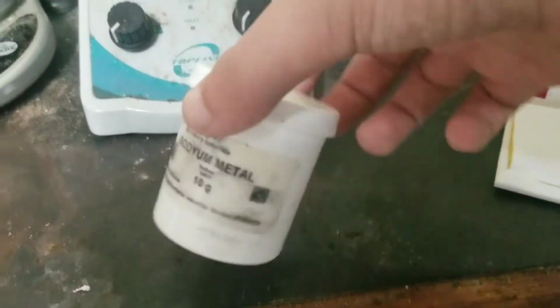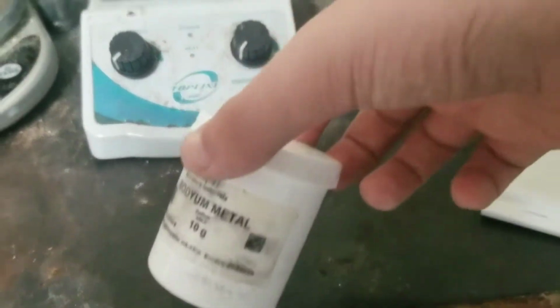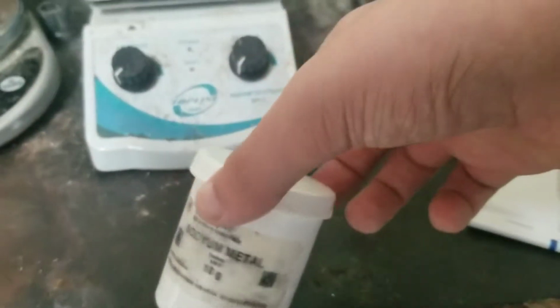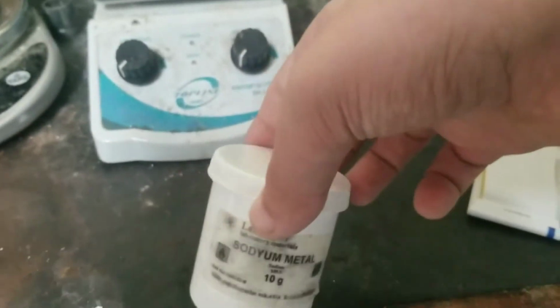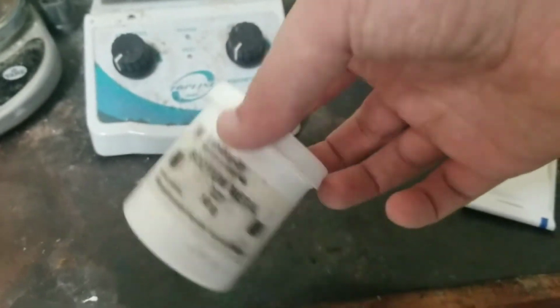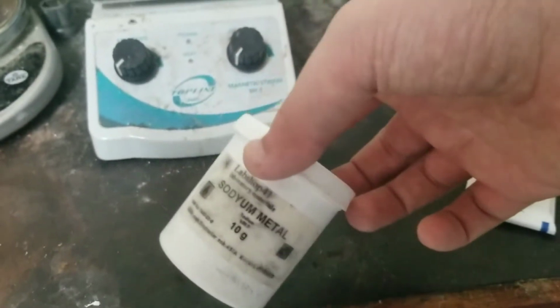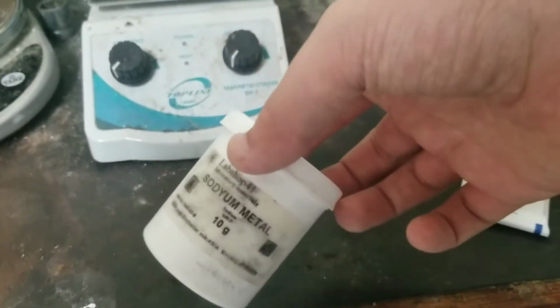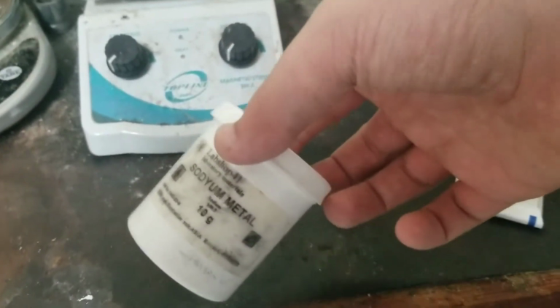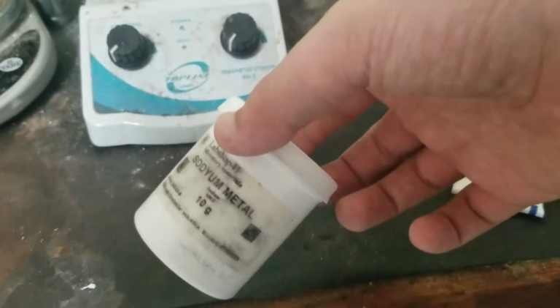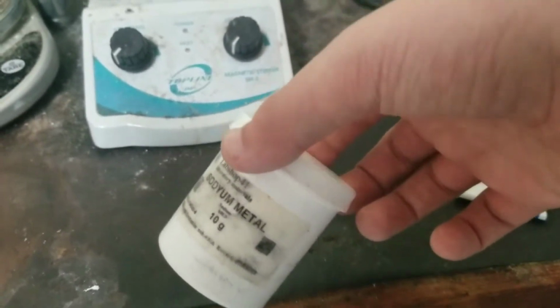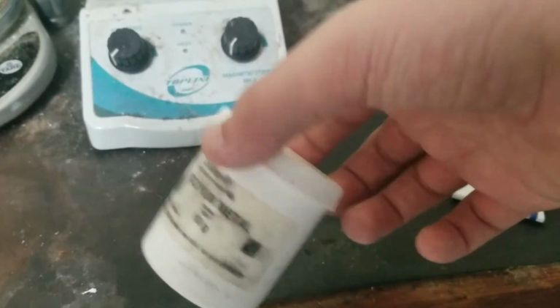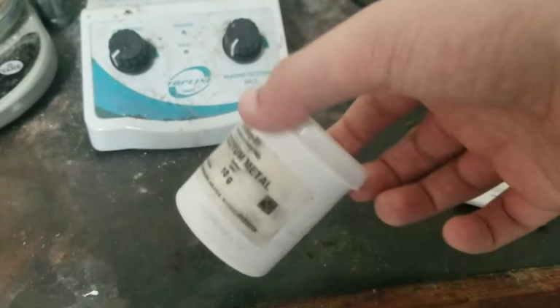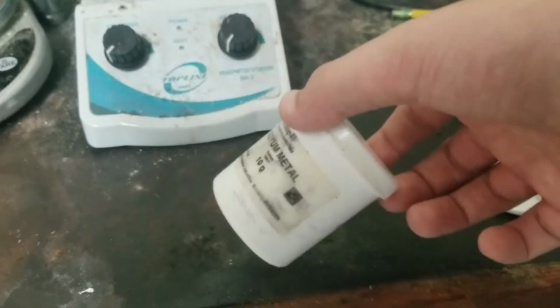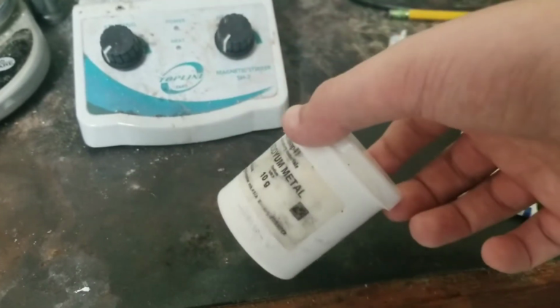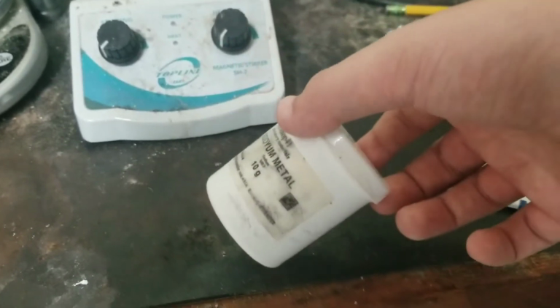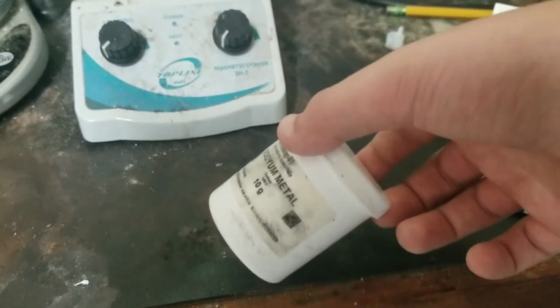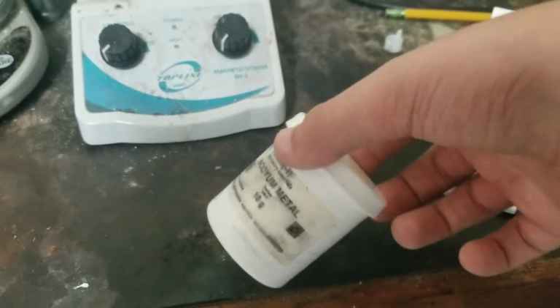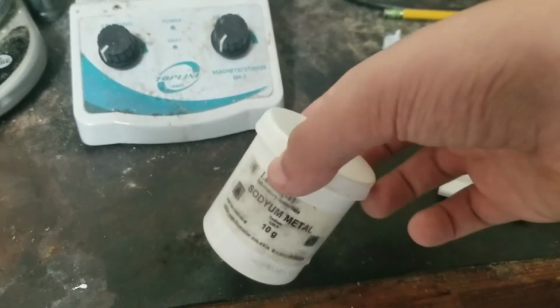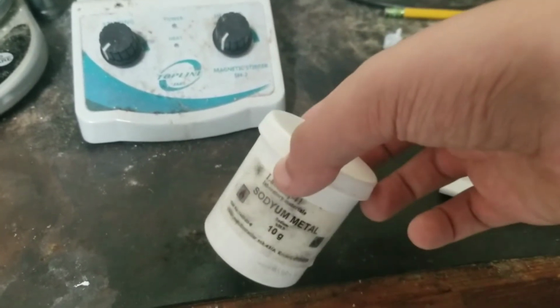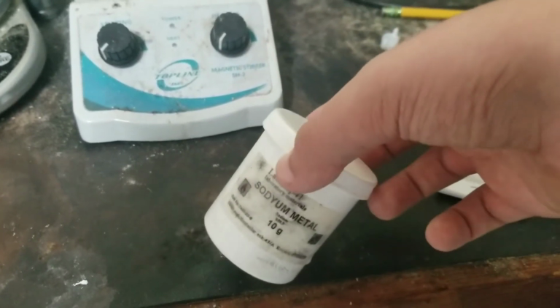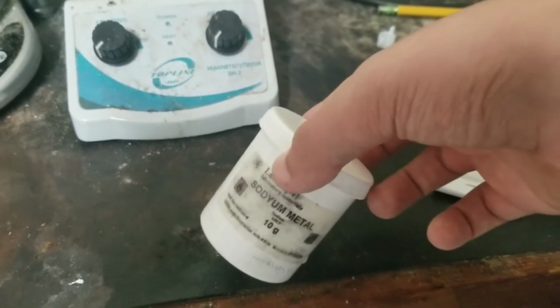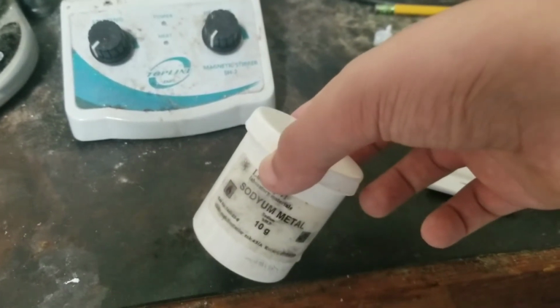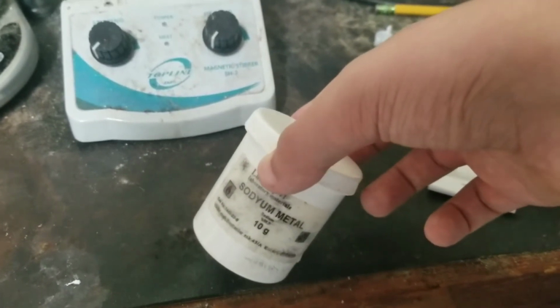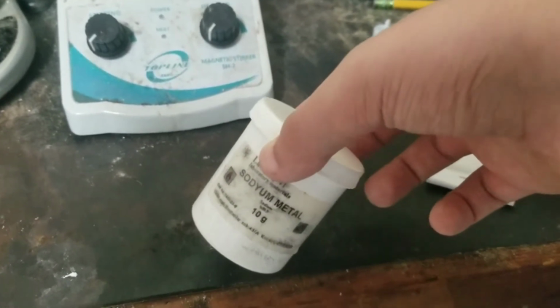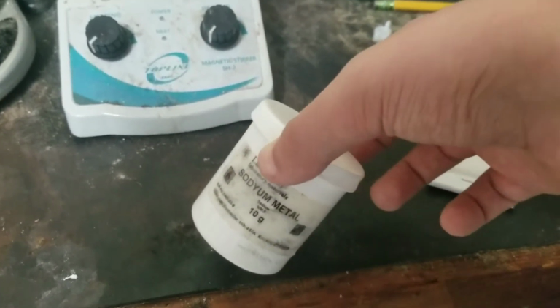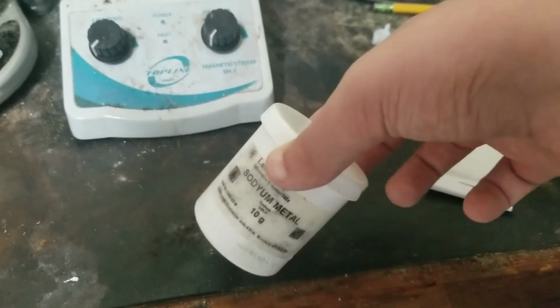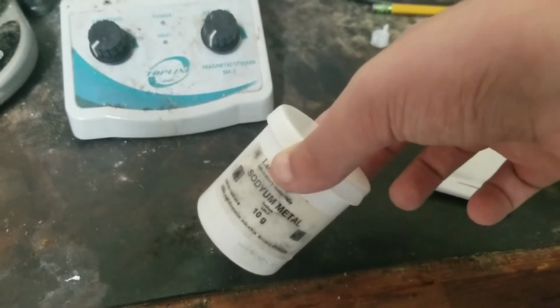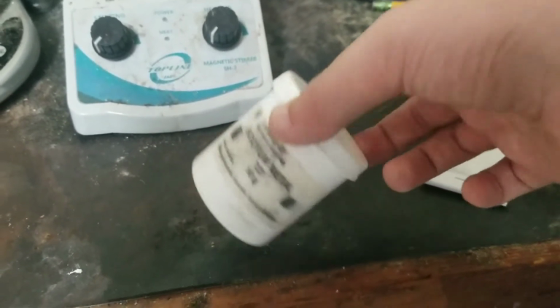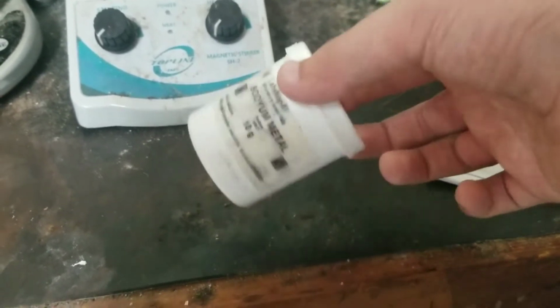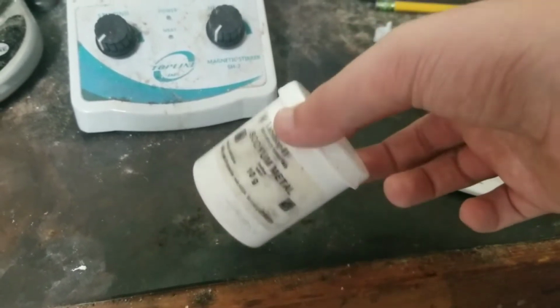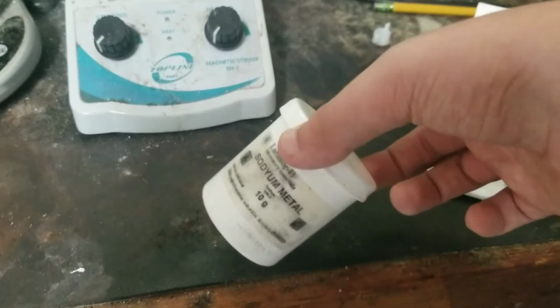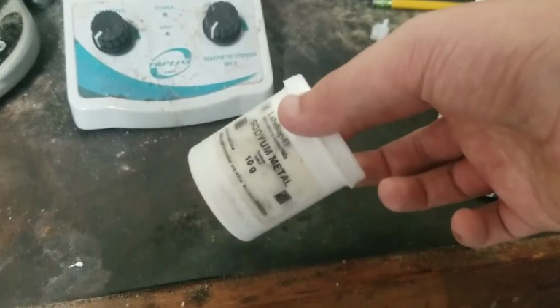We're just going to take this and burn it in air. I would put it in water, but that experiment has been done so many times on YouTube there's no point — you can just look it up.